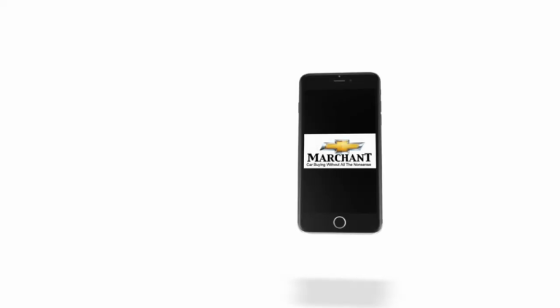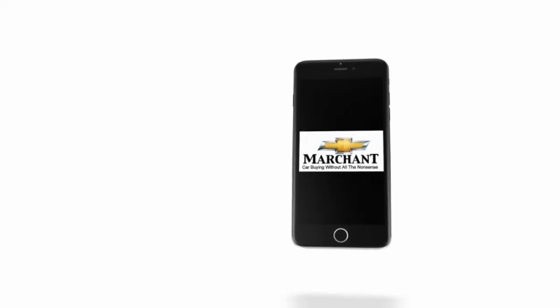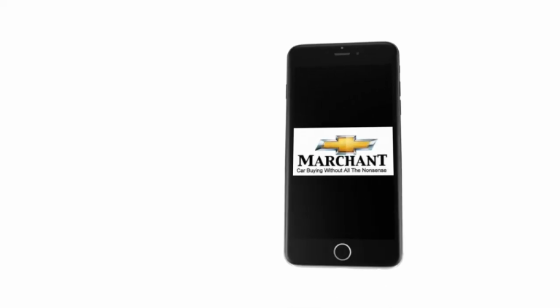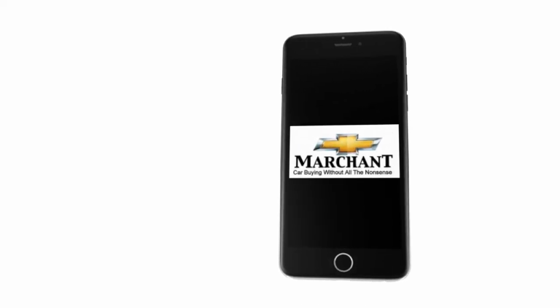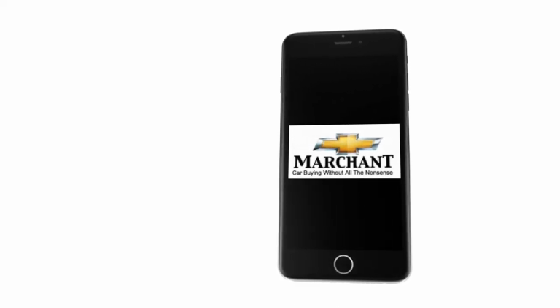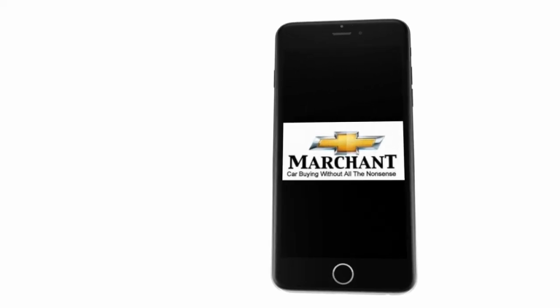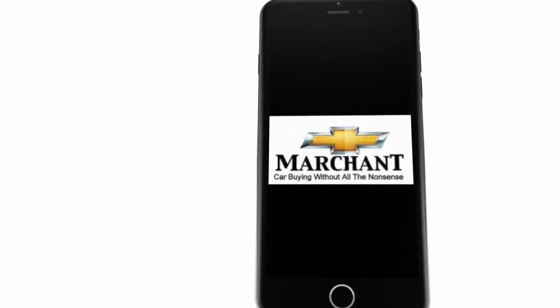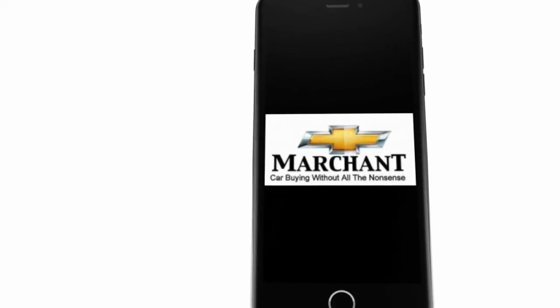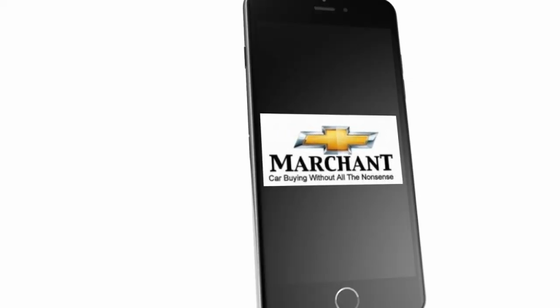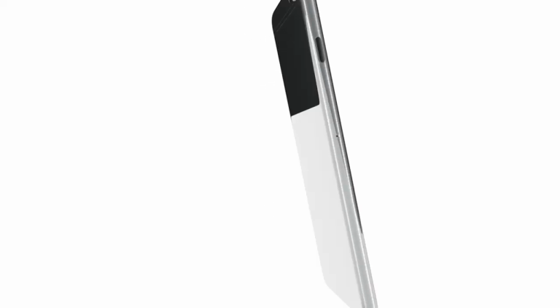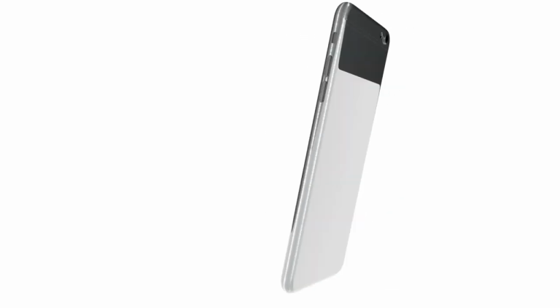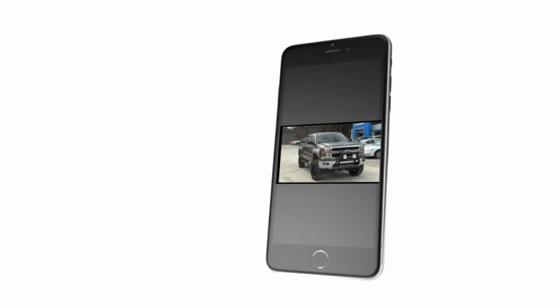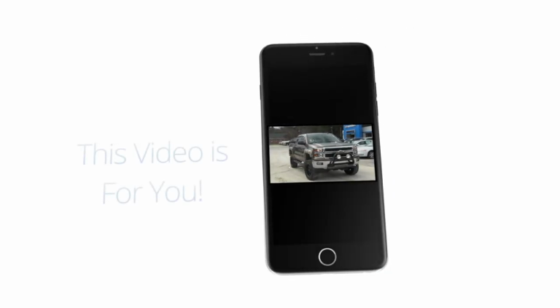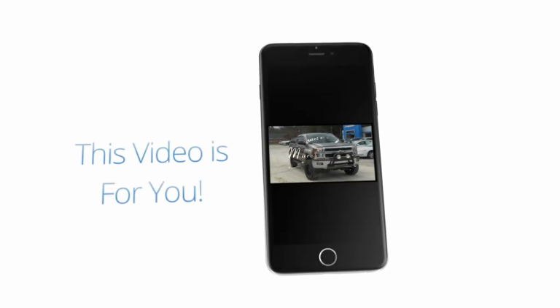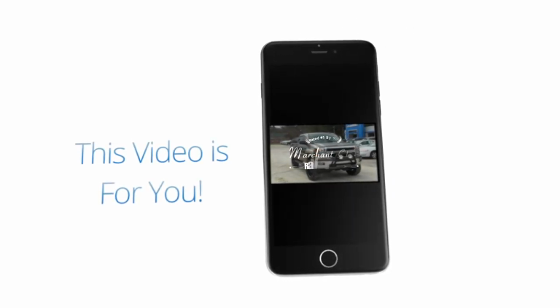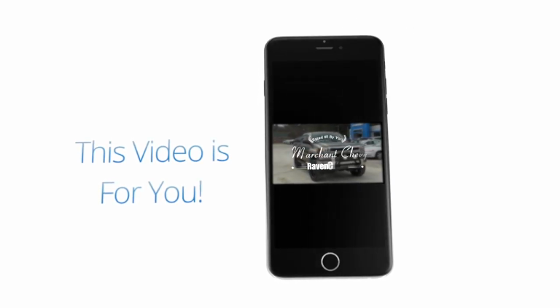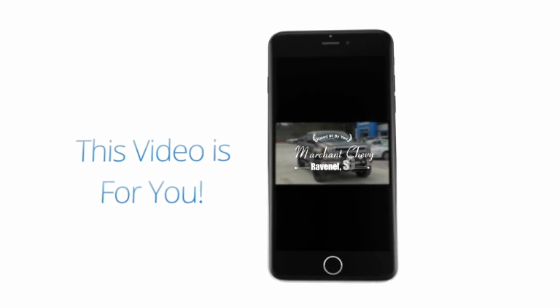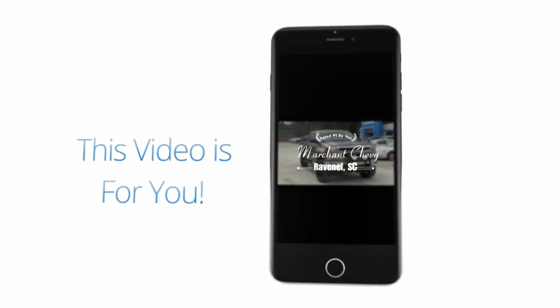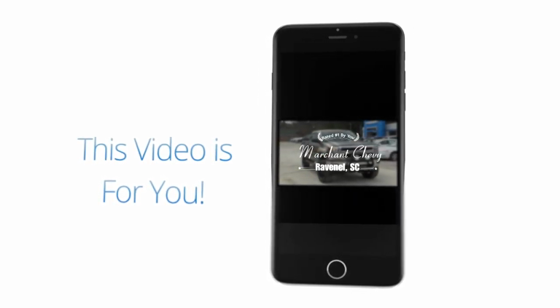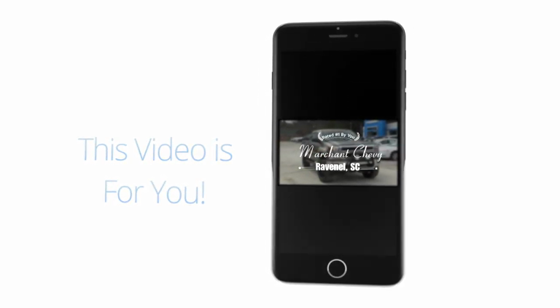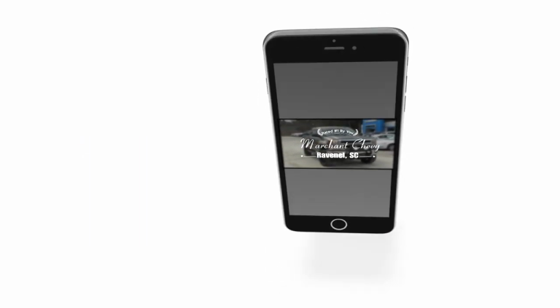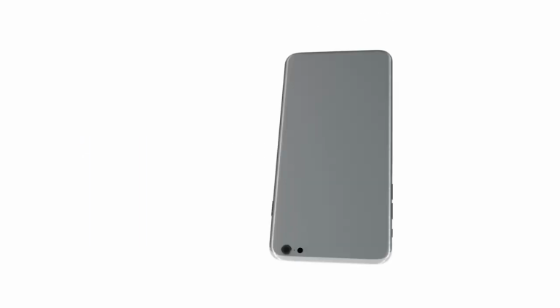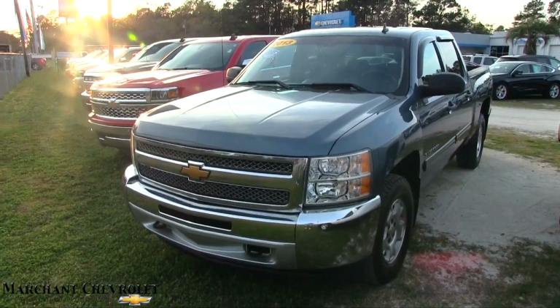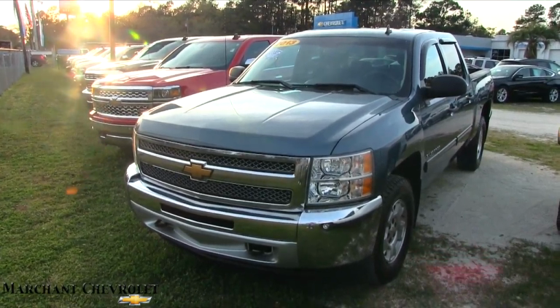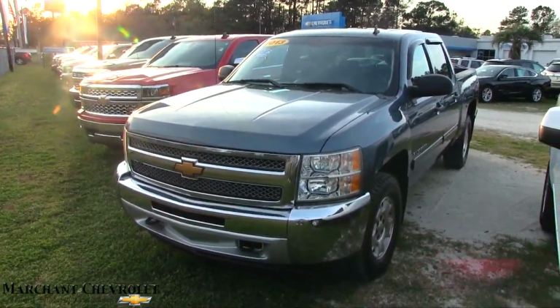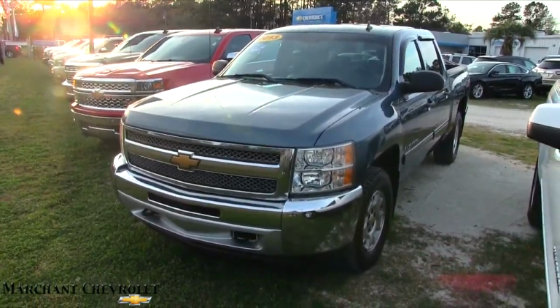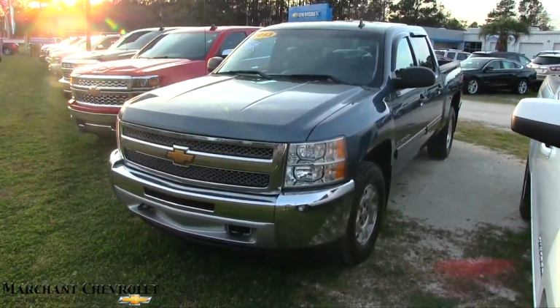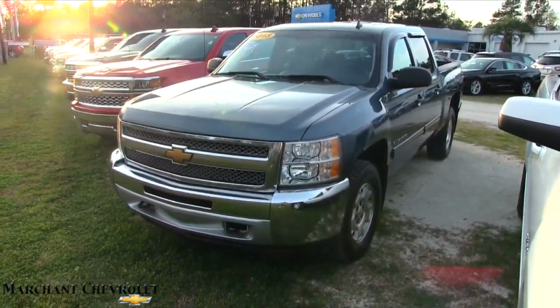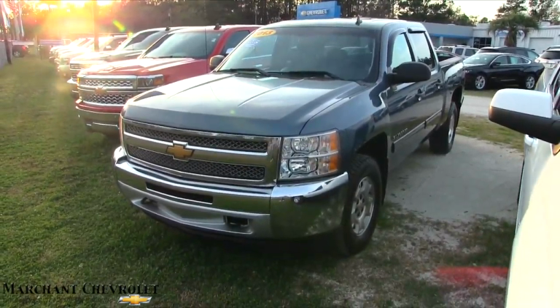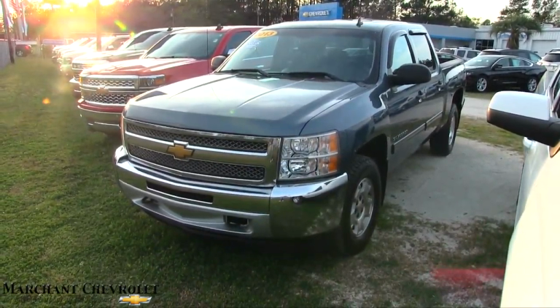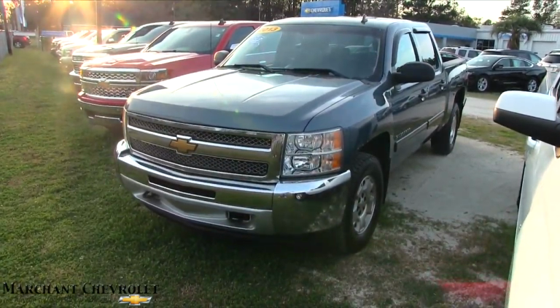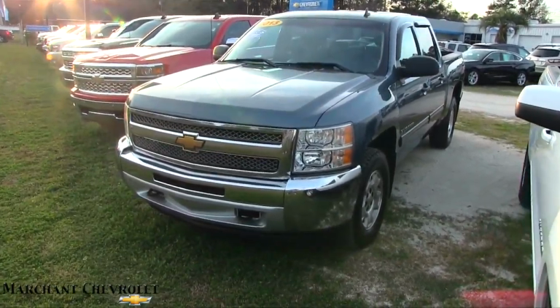Car buying made easy at Marchant Chevrolet. This next video walk-around is just for you, because I want you to see this car today. Hey everybody, here's the 2013 Chevy Silverado — the Cowboys Cadillac.